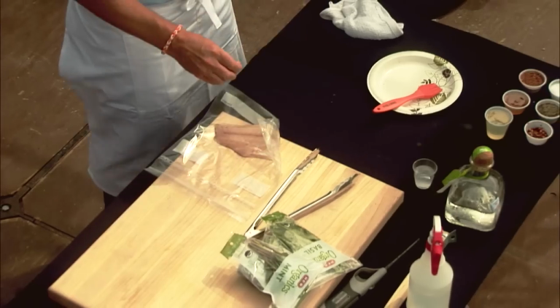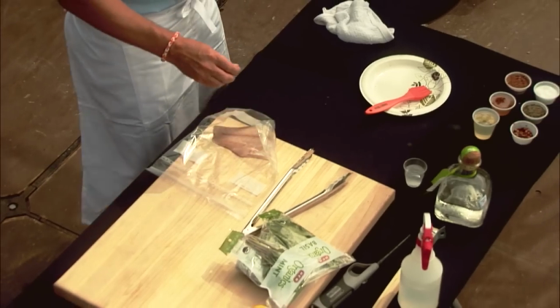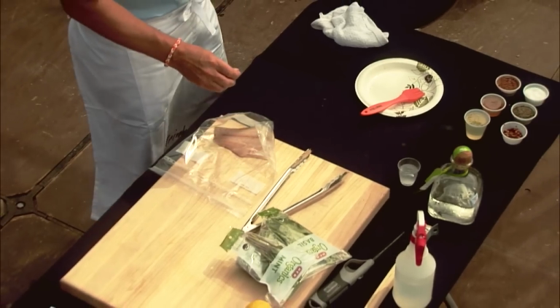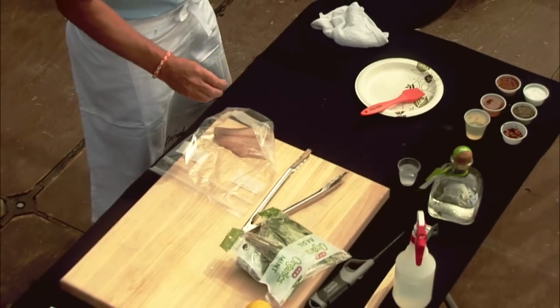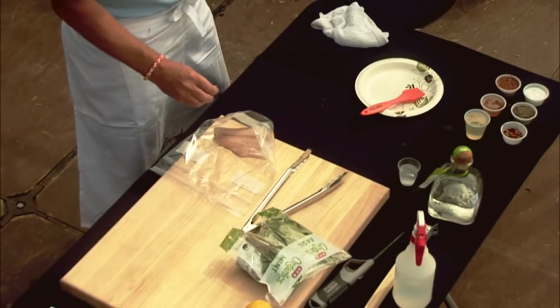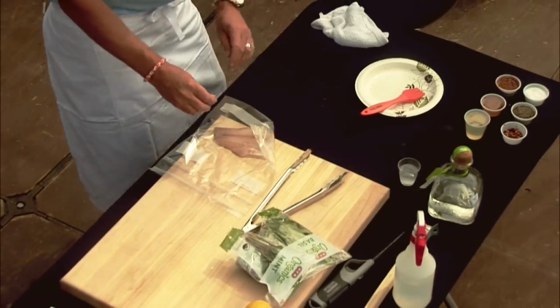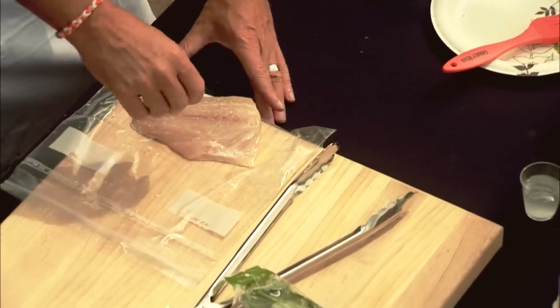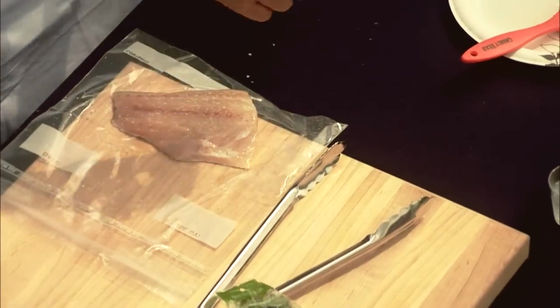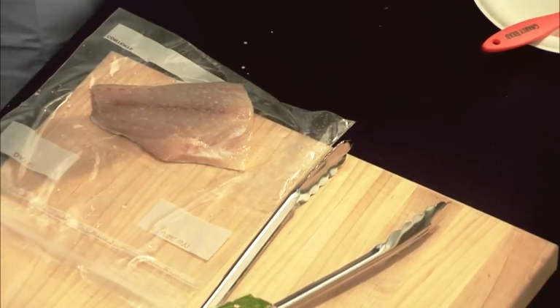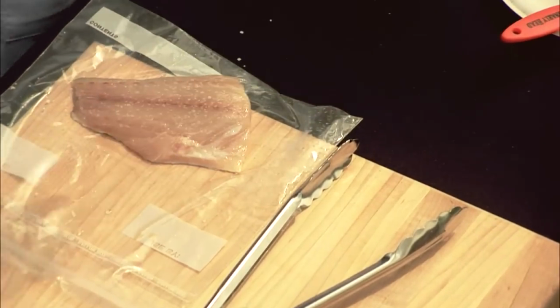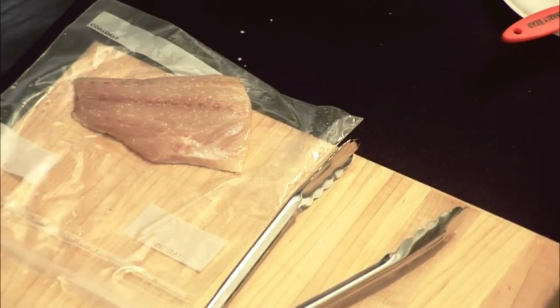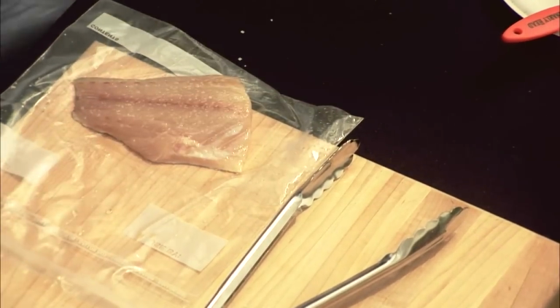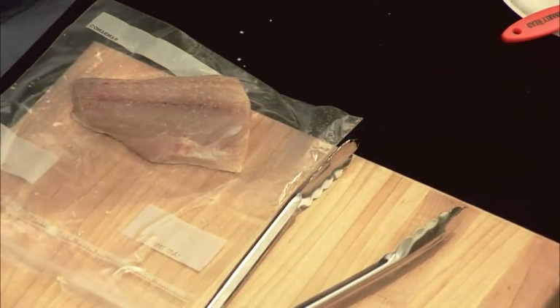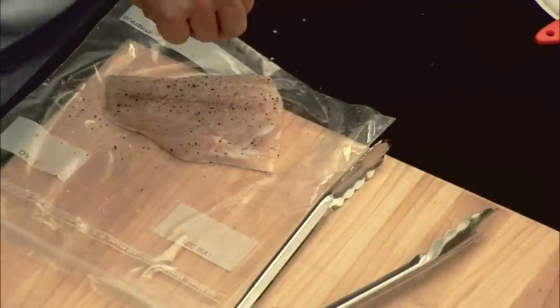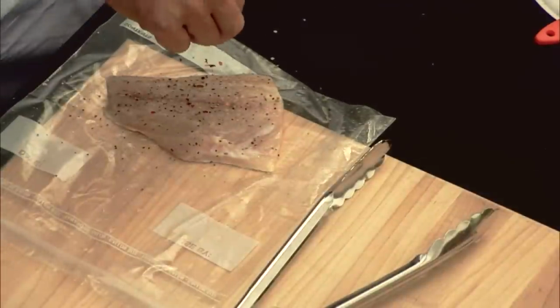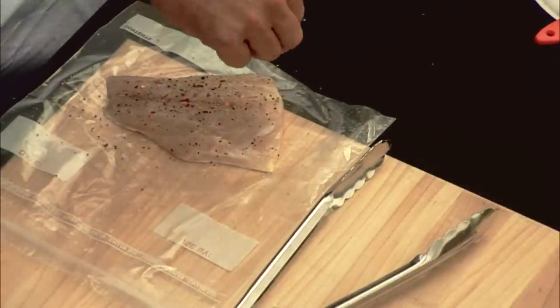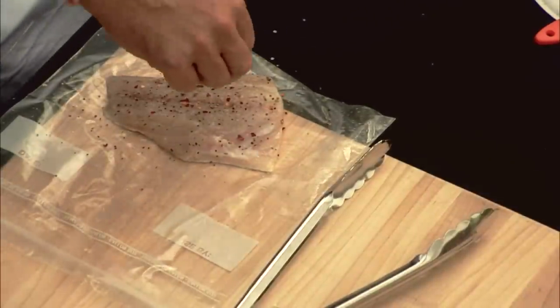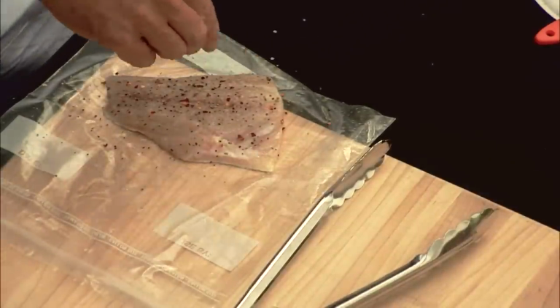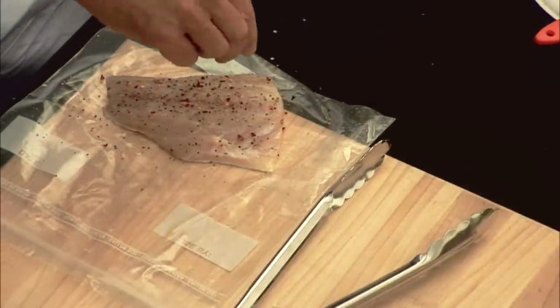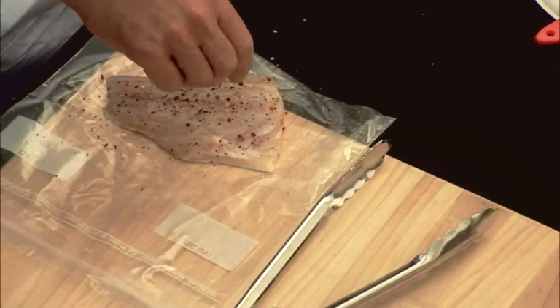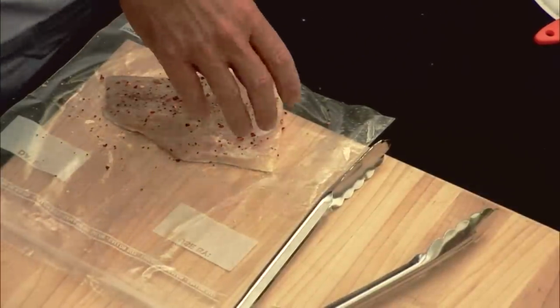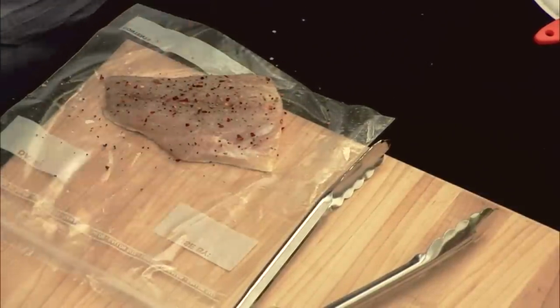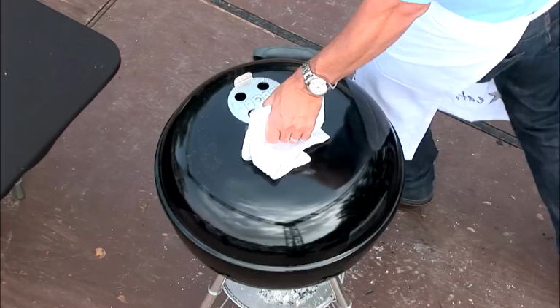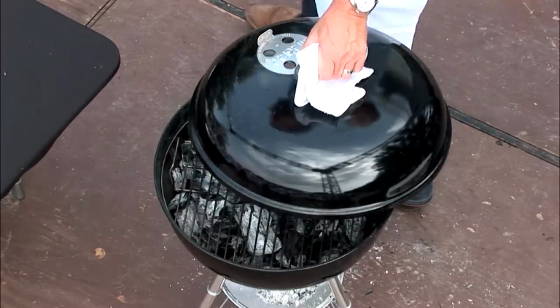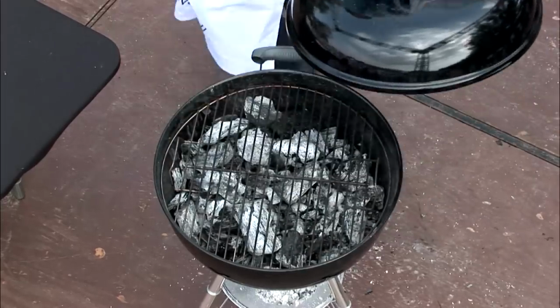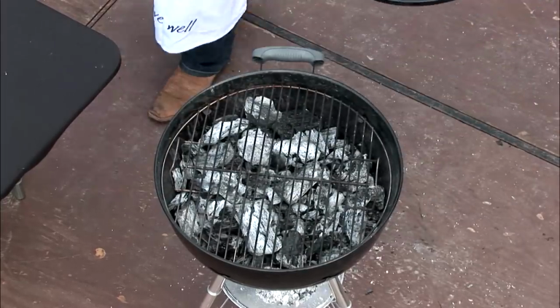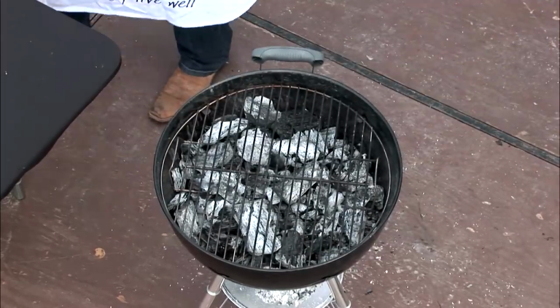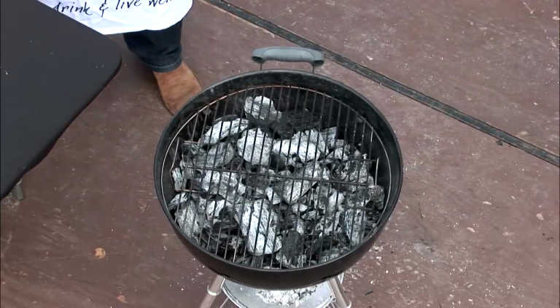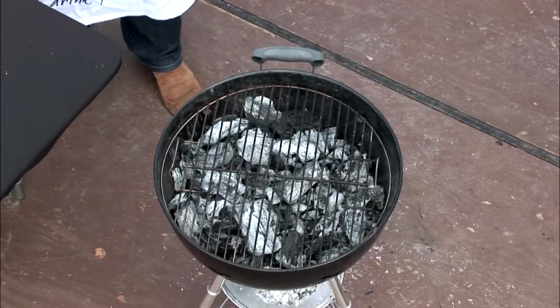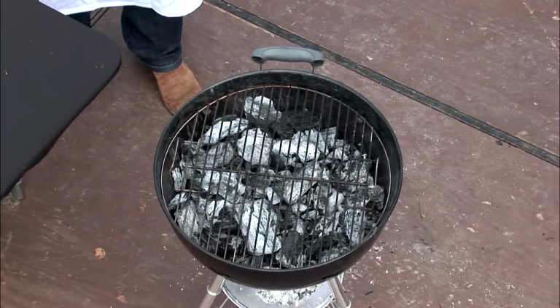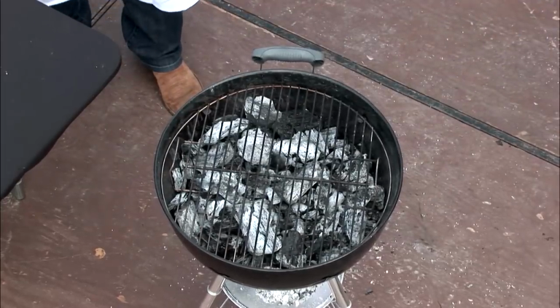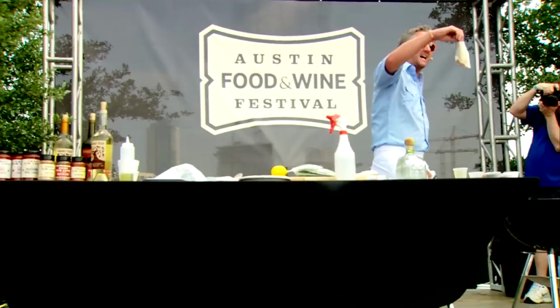Season the fish lightly with salt and pepper — you want to see the flesh behind the salt — and just a touch of chili. Lid off, fish on, flesh side down.